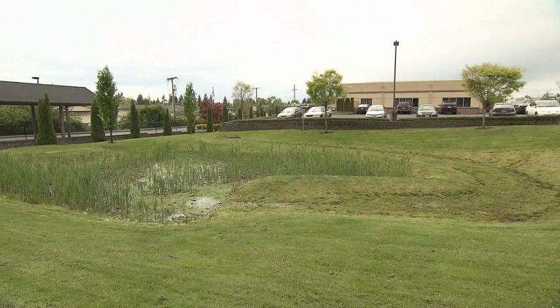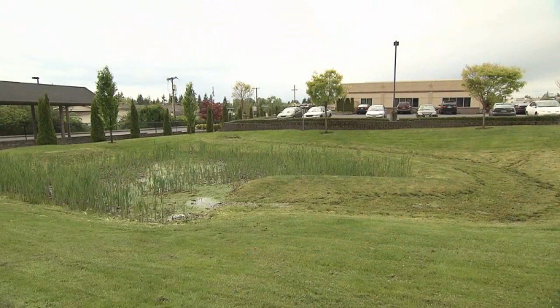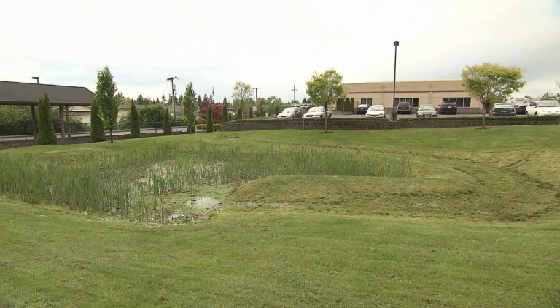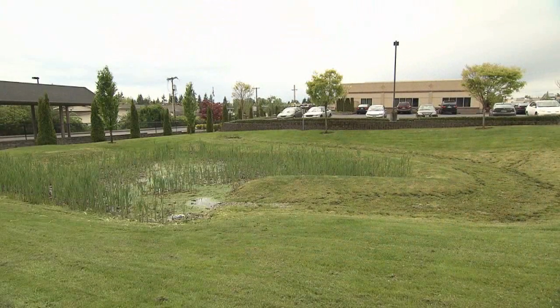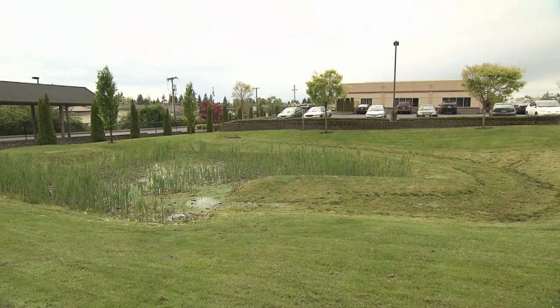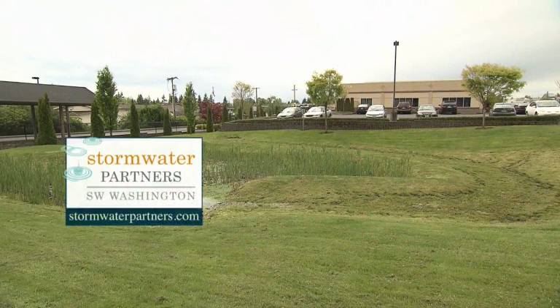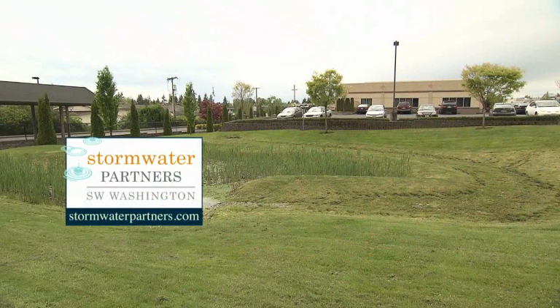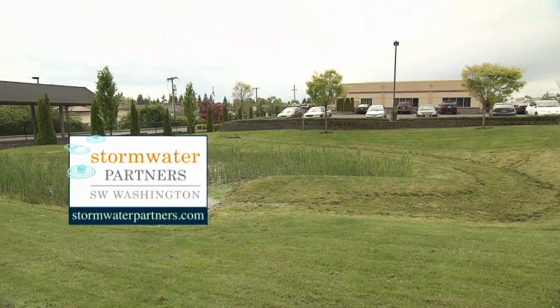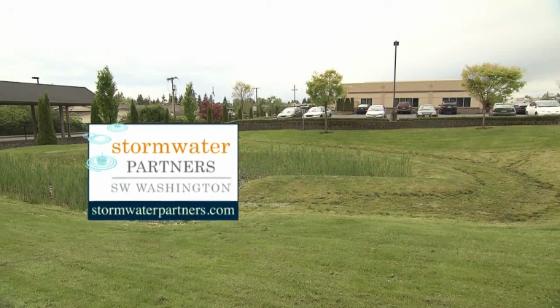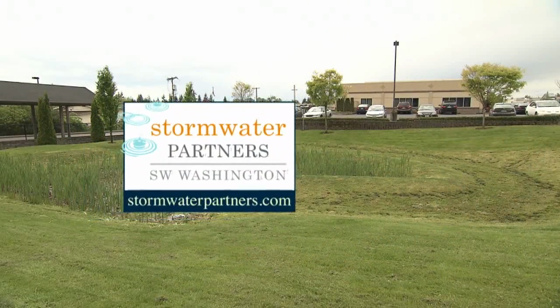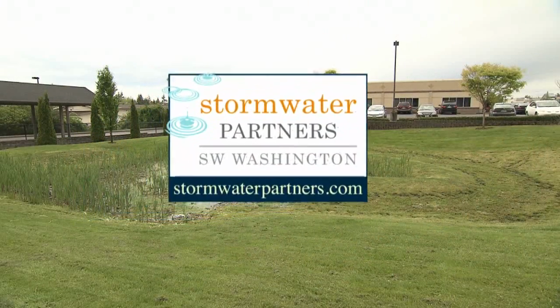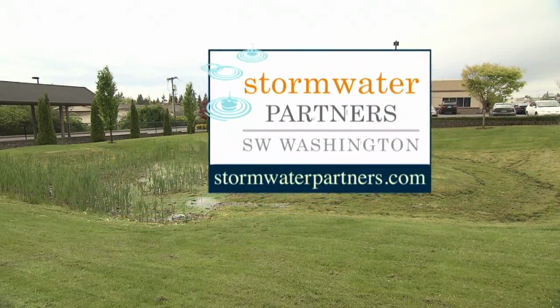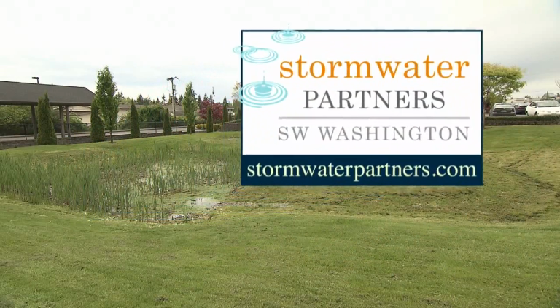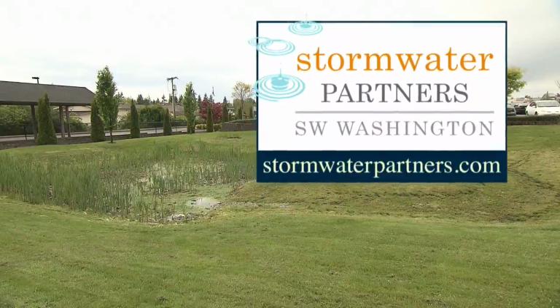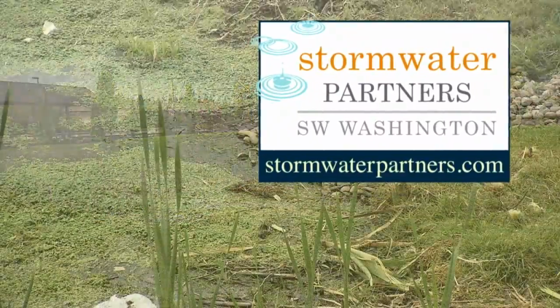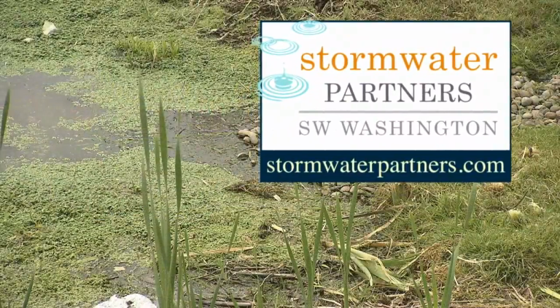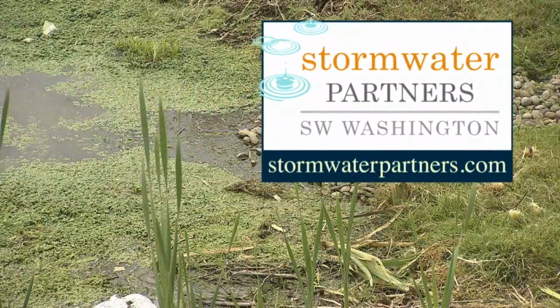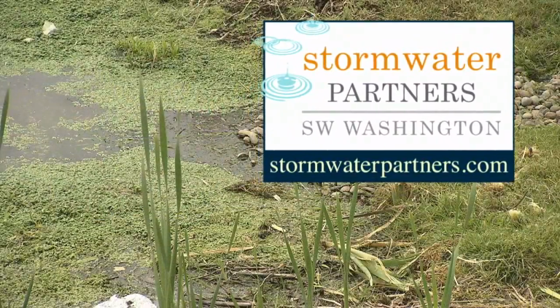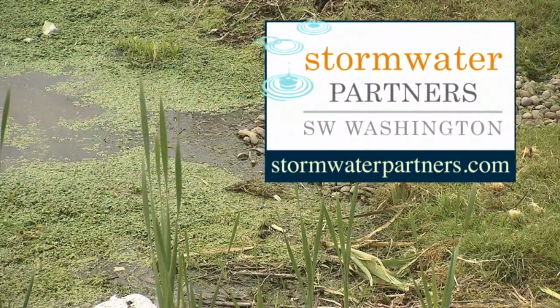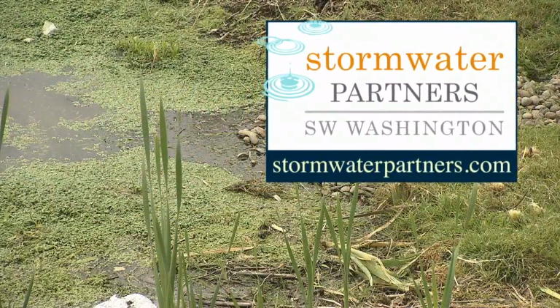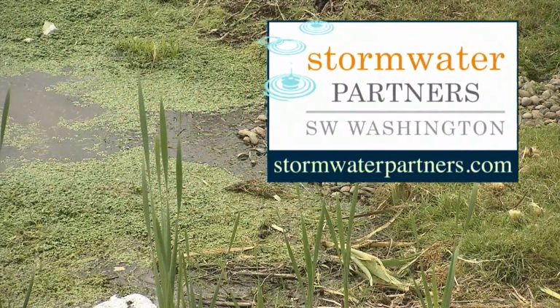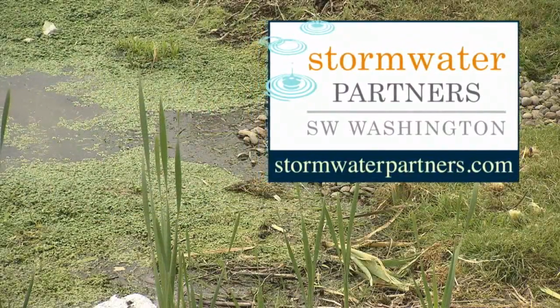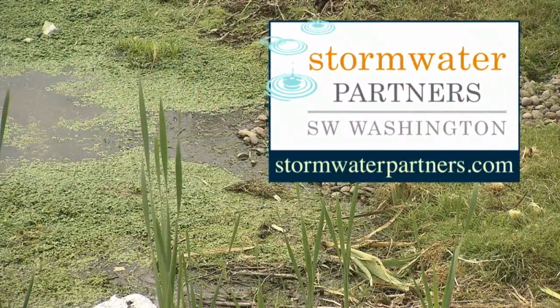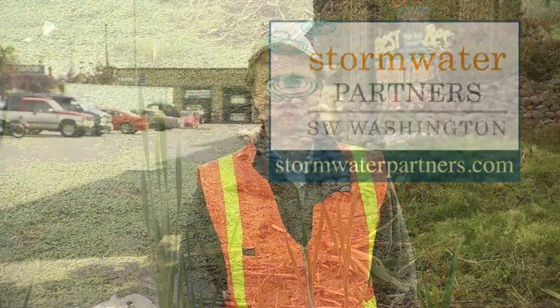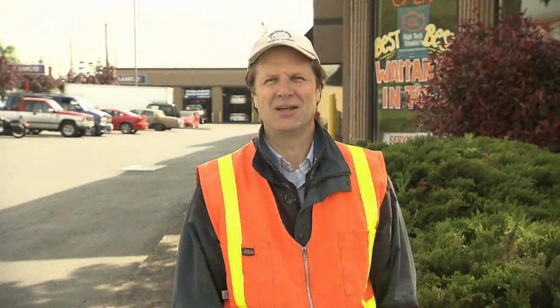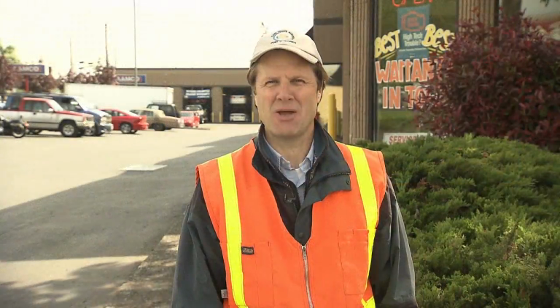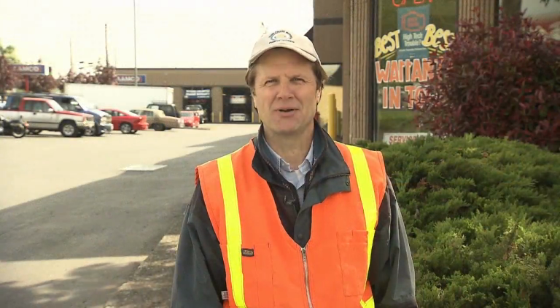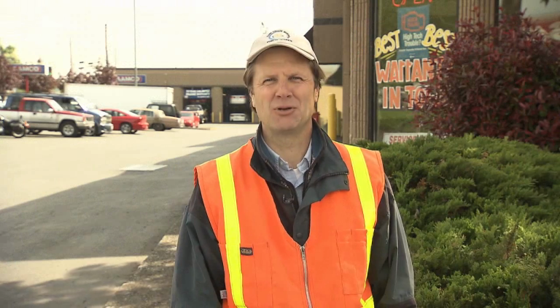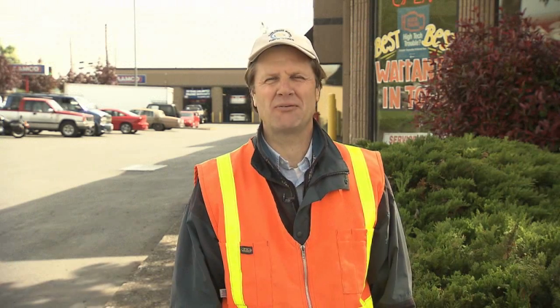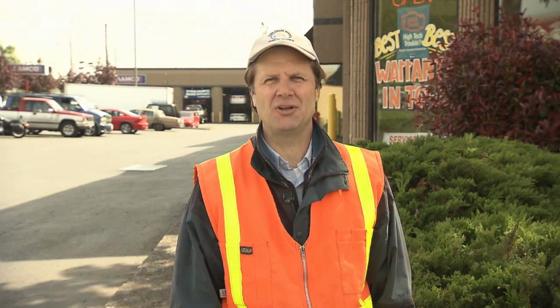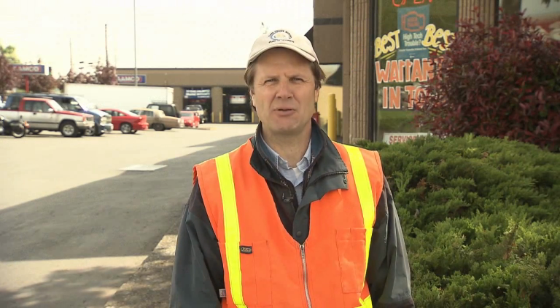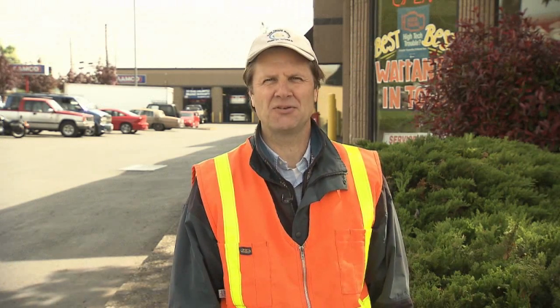You can find tons of great information on stormwater management, including maintenance standards and local contacts for free technical assistance at stormwaterpartners.com. And so remember, pollution prevention is everyone's business.